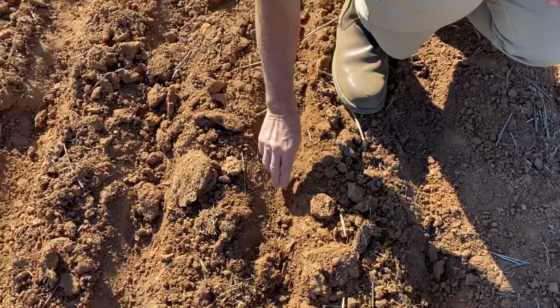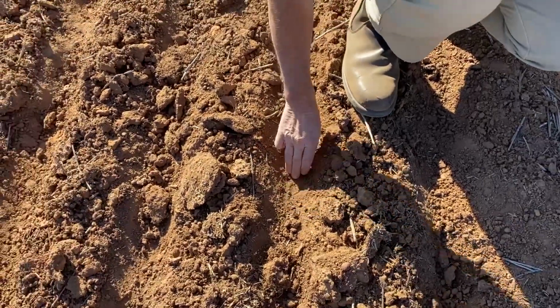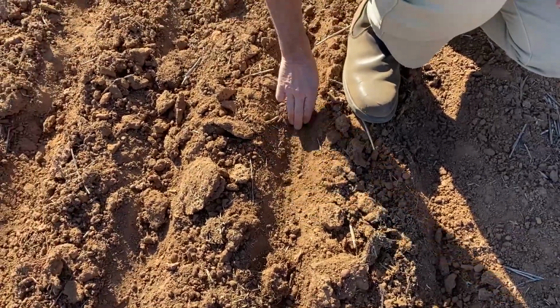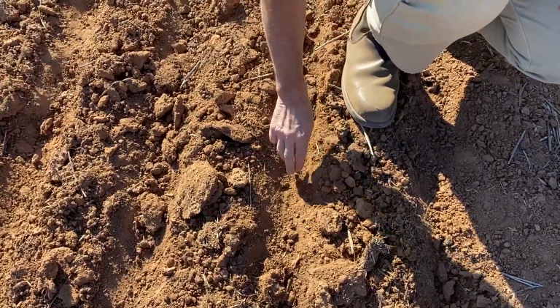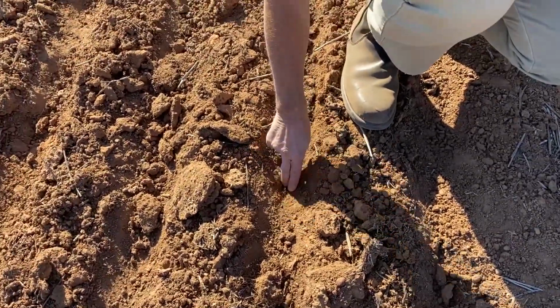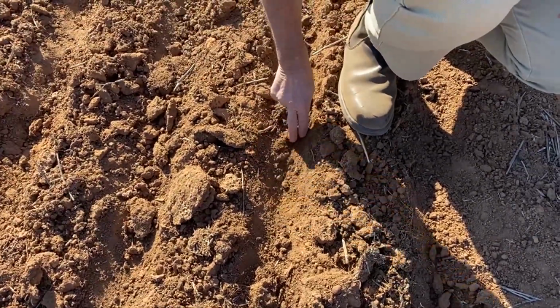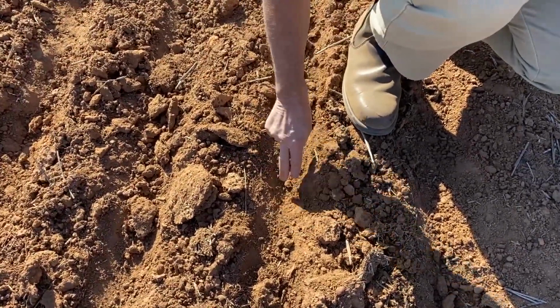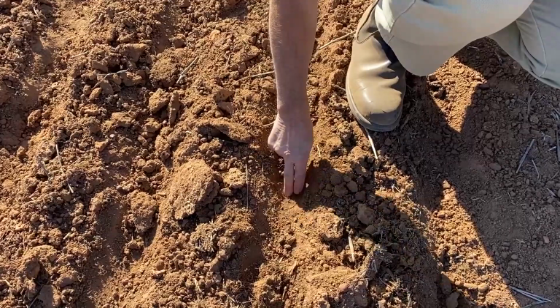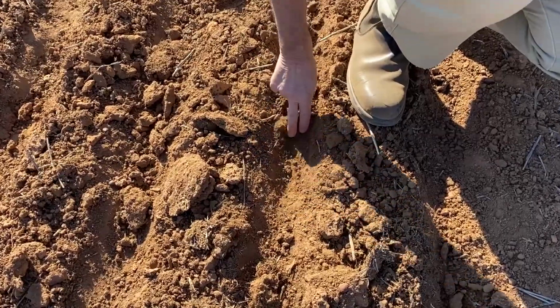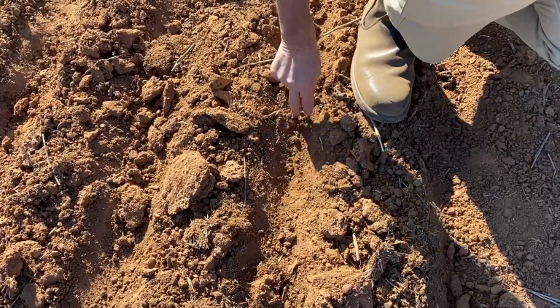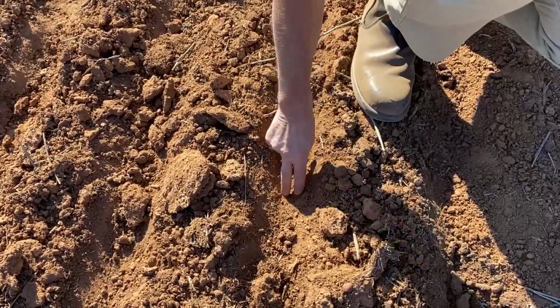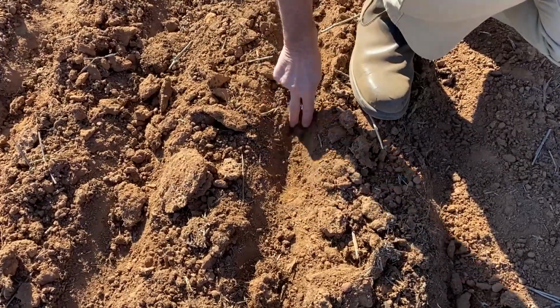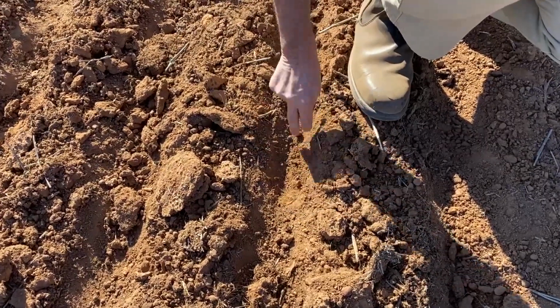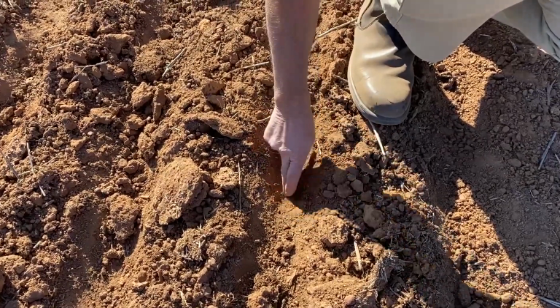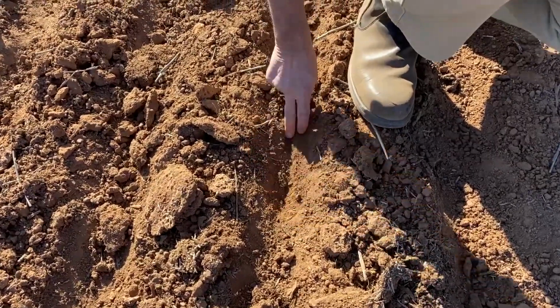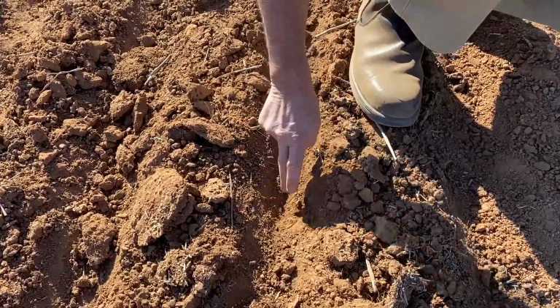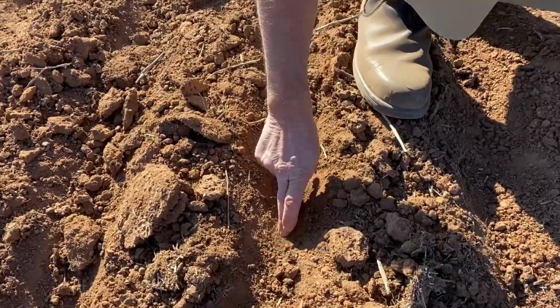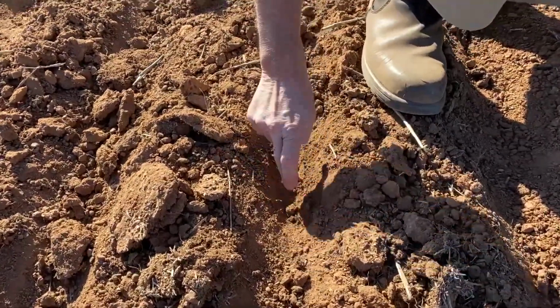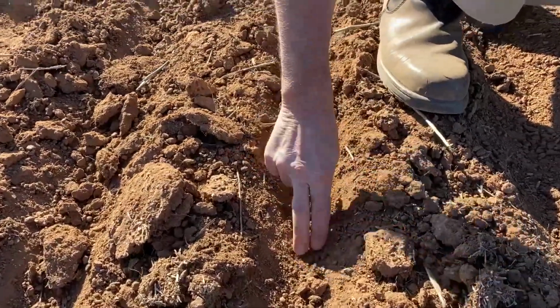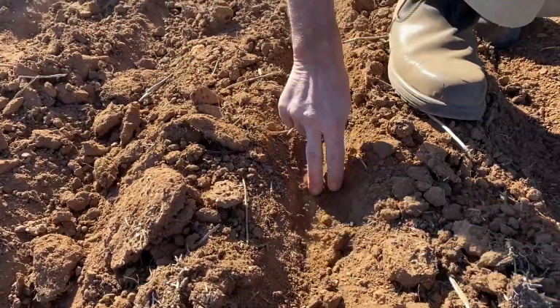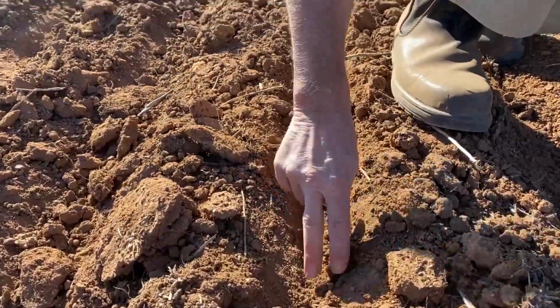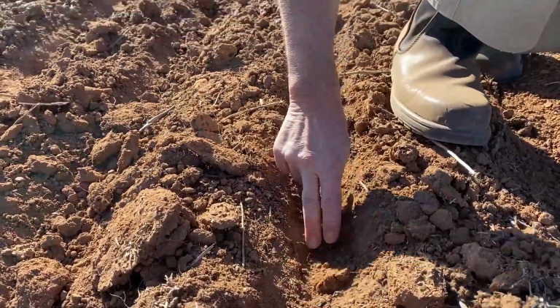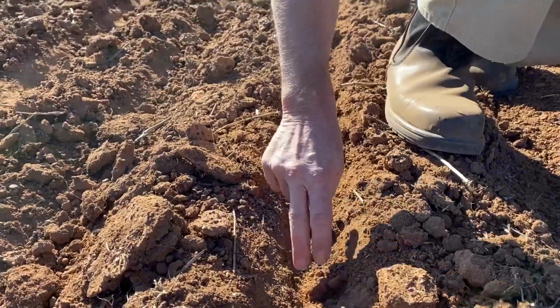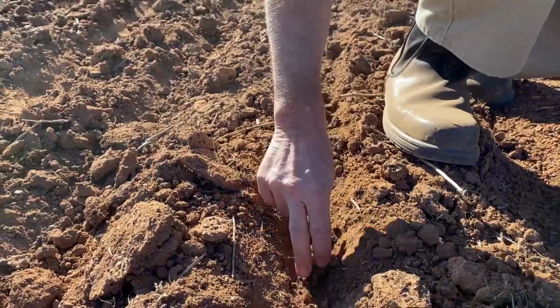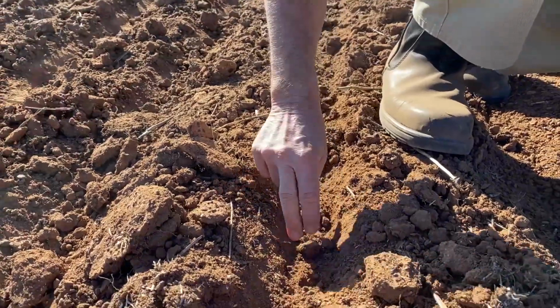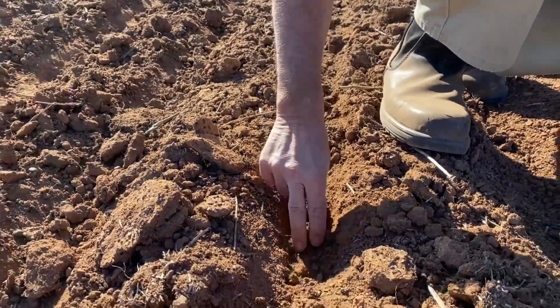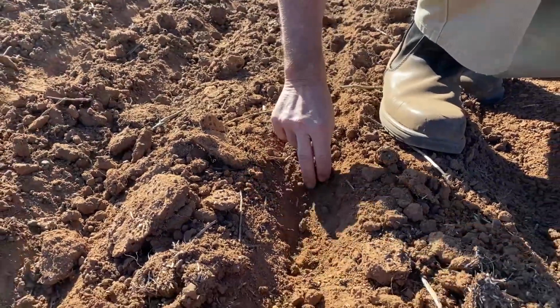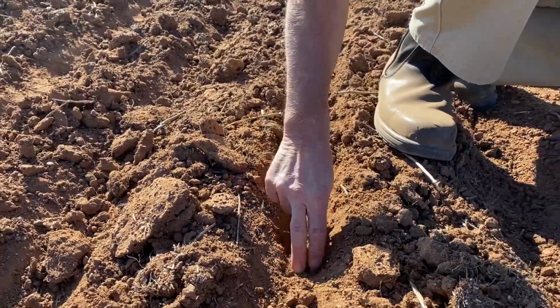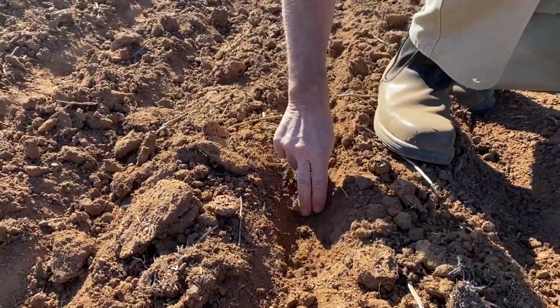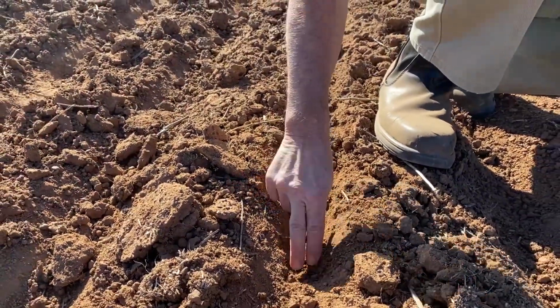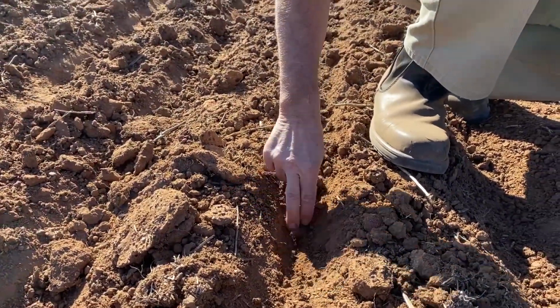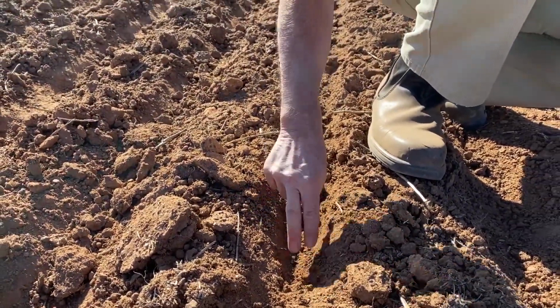We've got a beautiful tilt of soil, and that's an ideal seed bed that we've prepared for the seed, even in these difficult conditions.